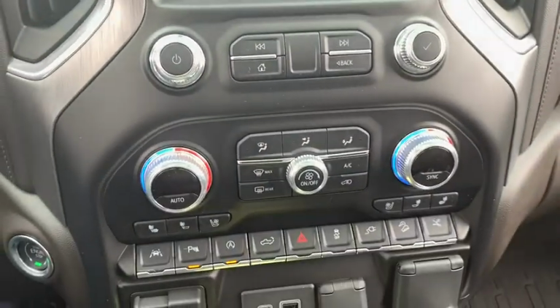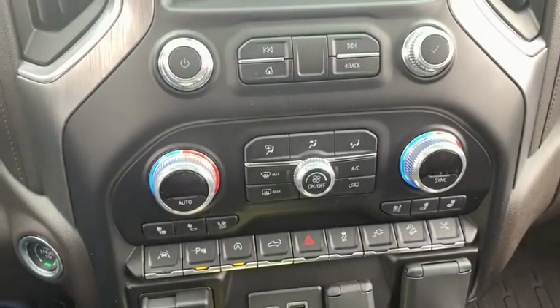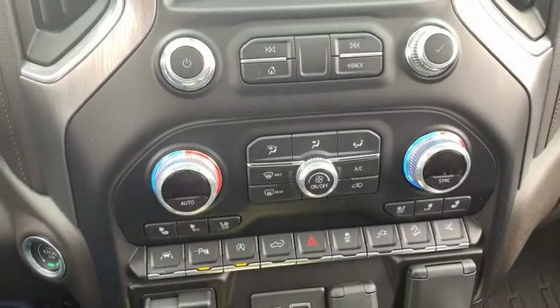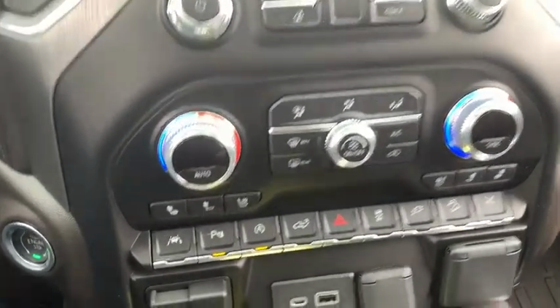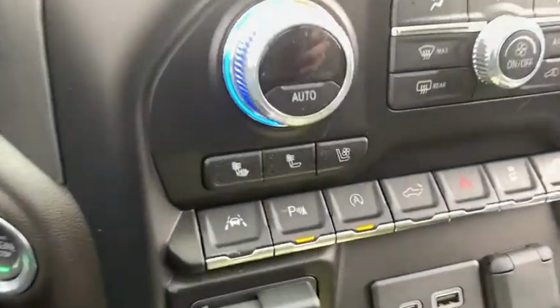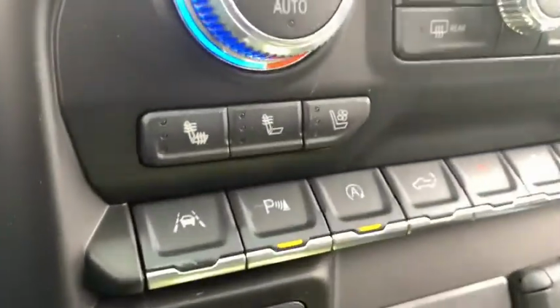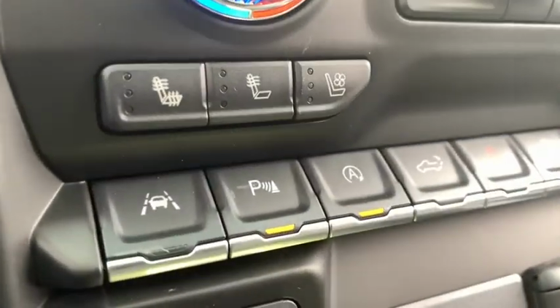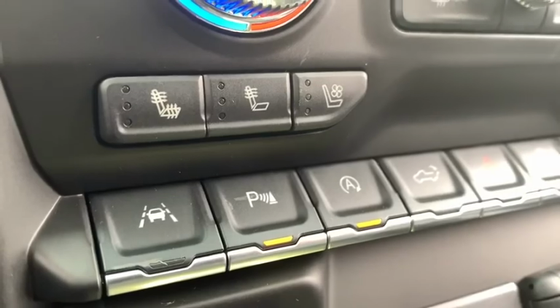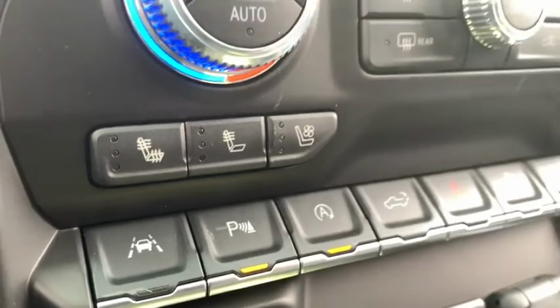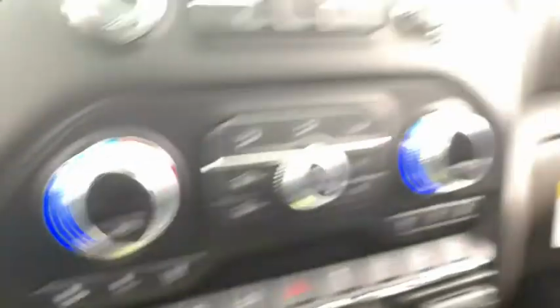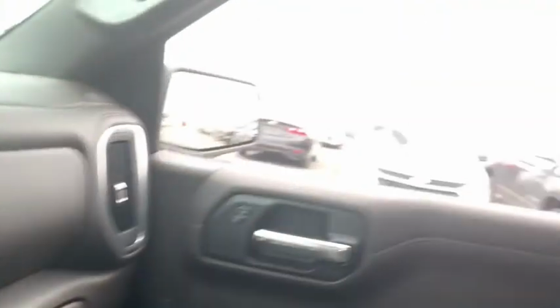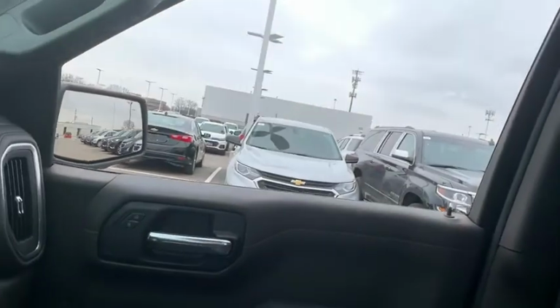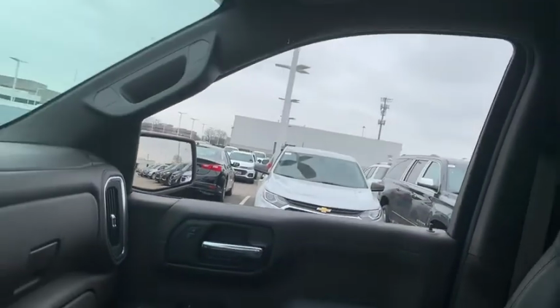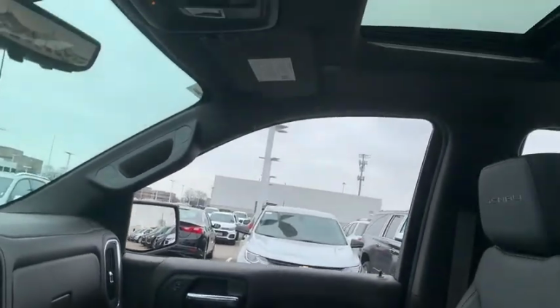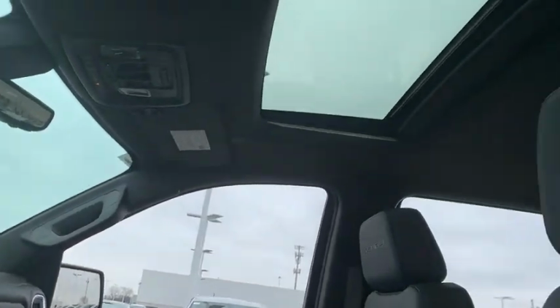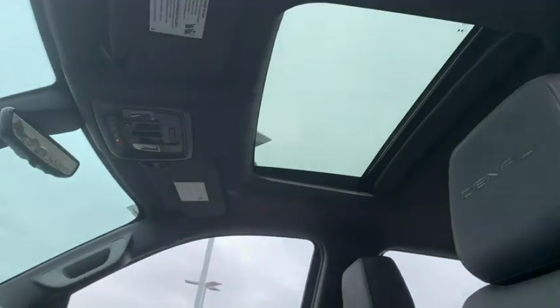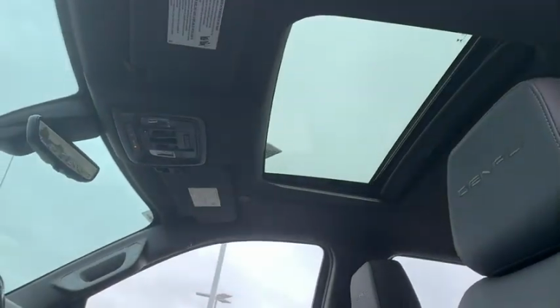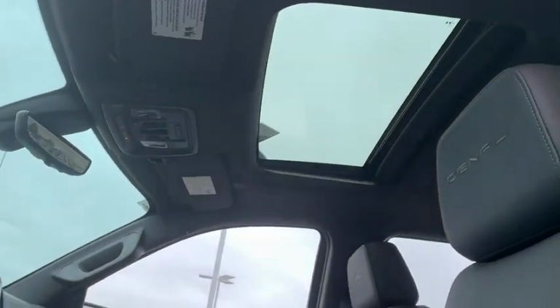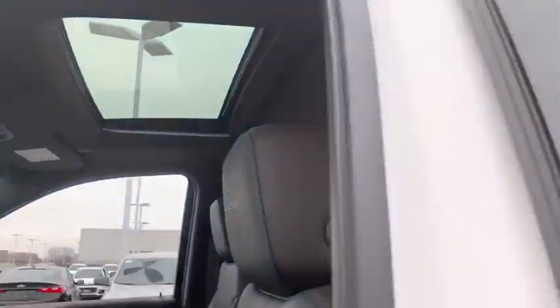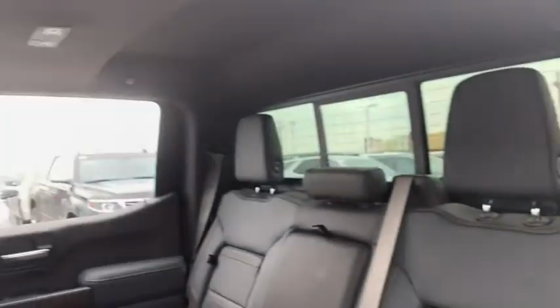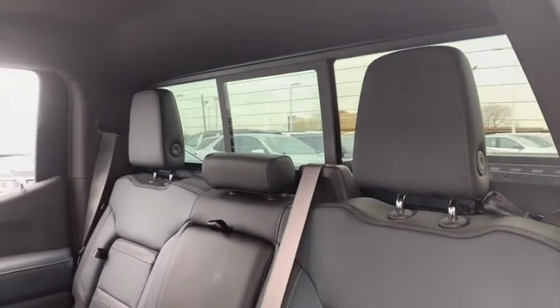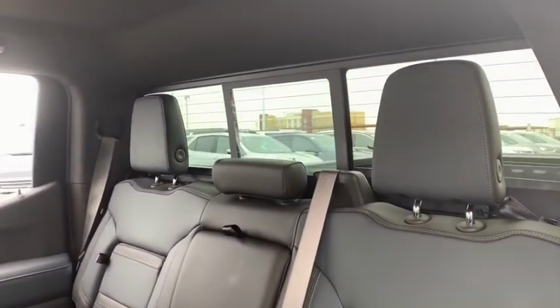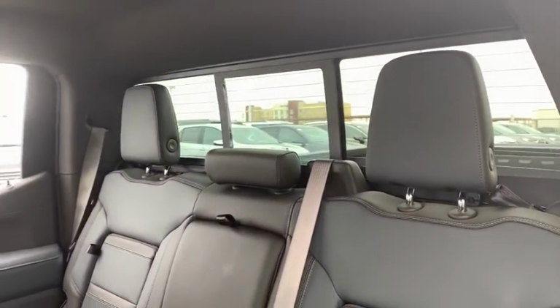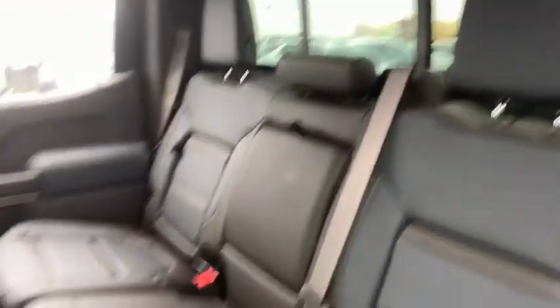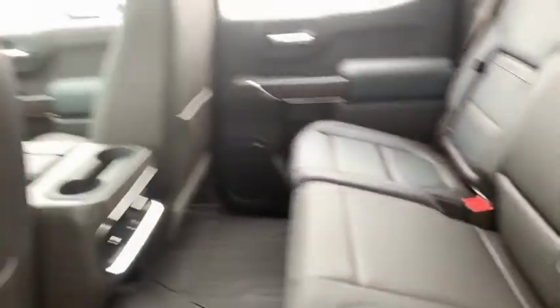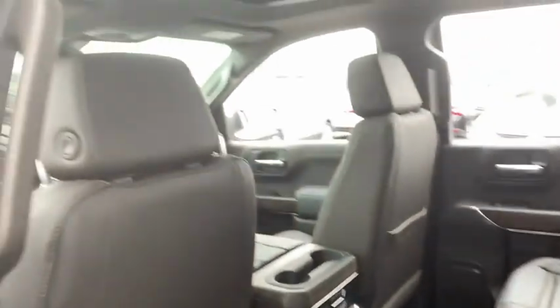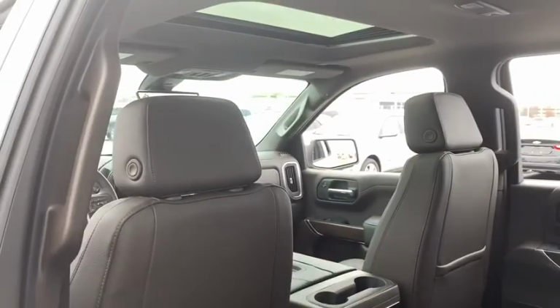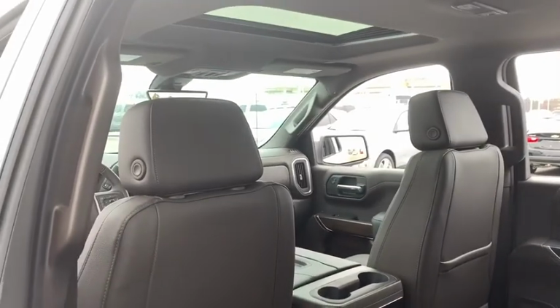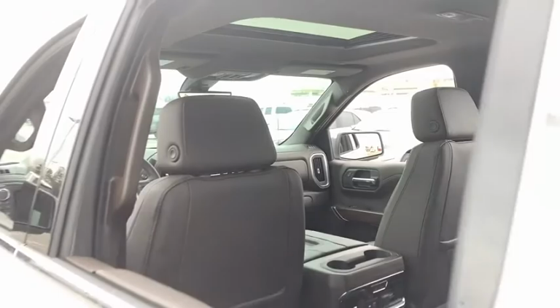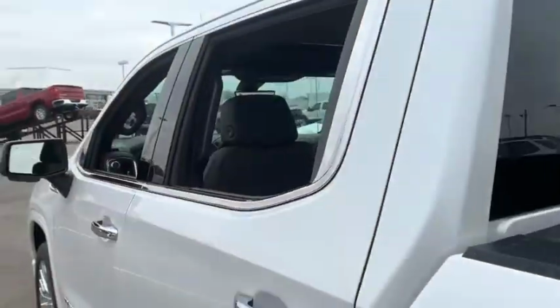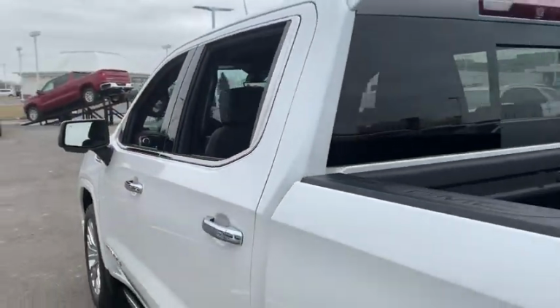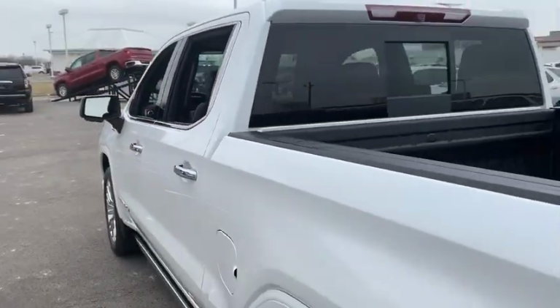Dual airbags, power steering, alloy wheels, four-wheel disc brakes, floor mats, active suspension system, universal garage door opener, center armrest, fog light, compass, electronic stability control, trip computer, power door locks.